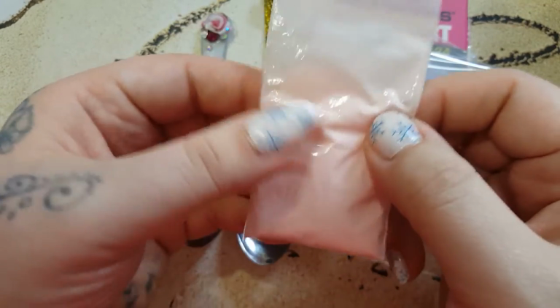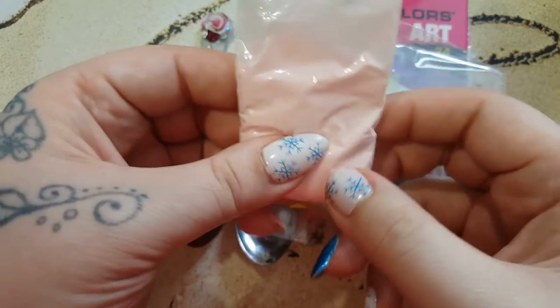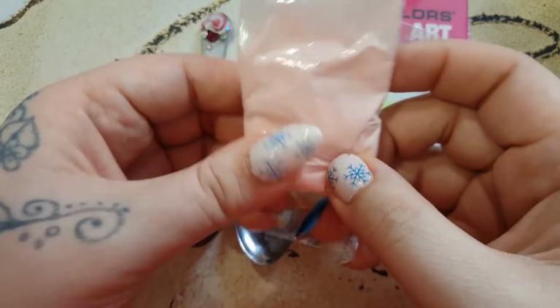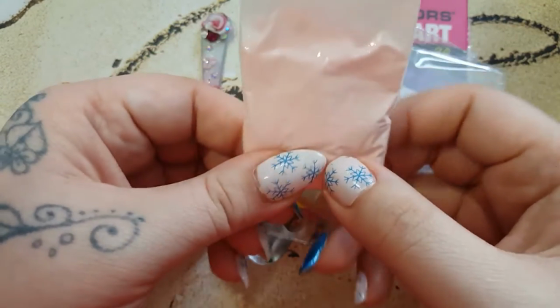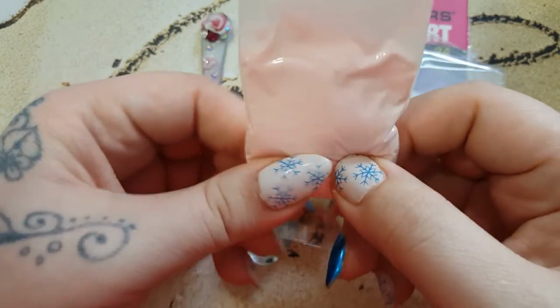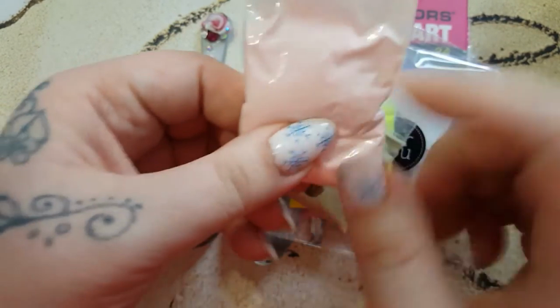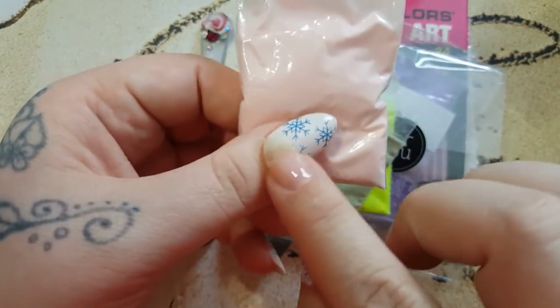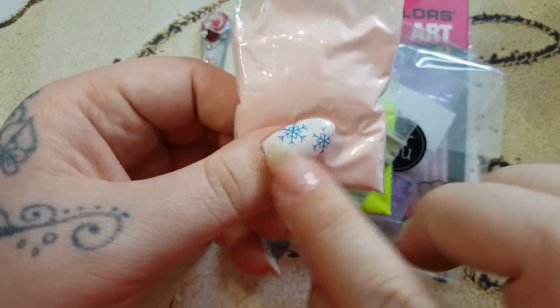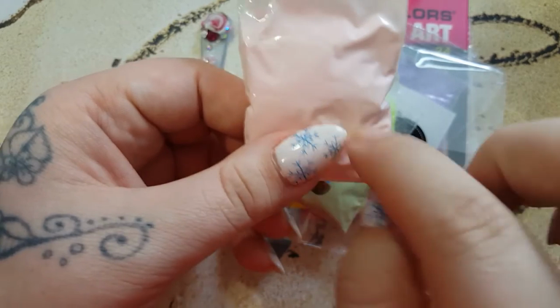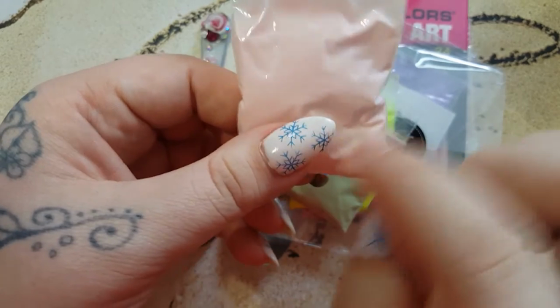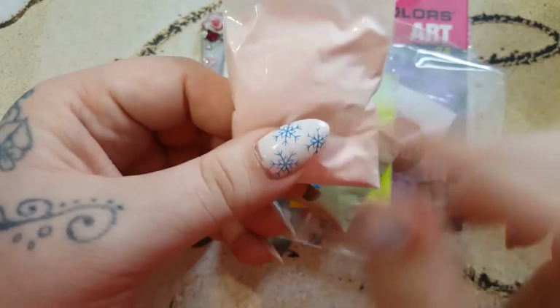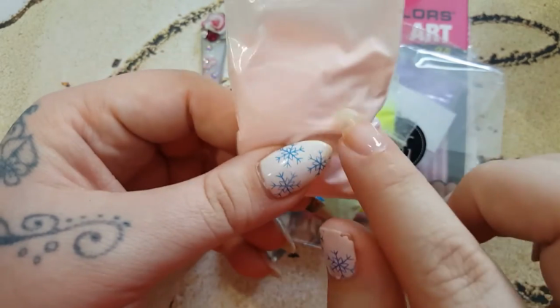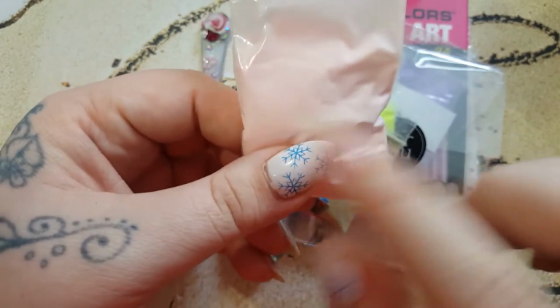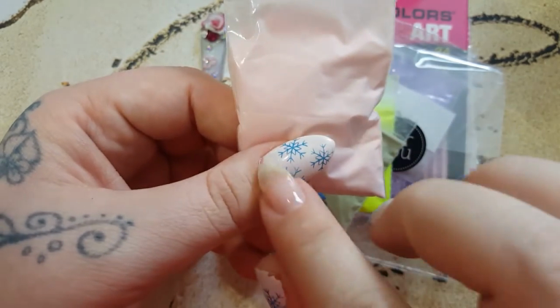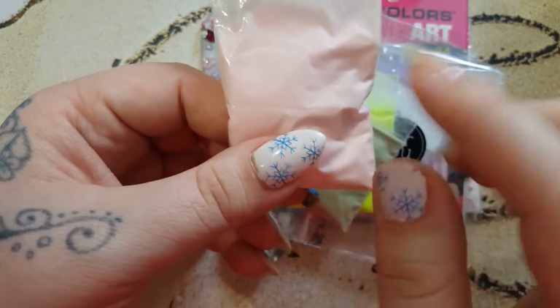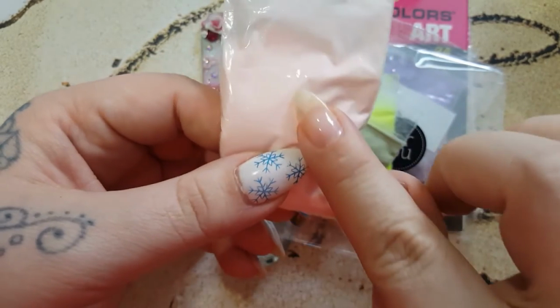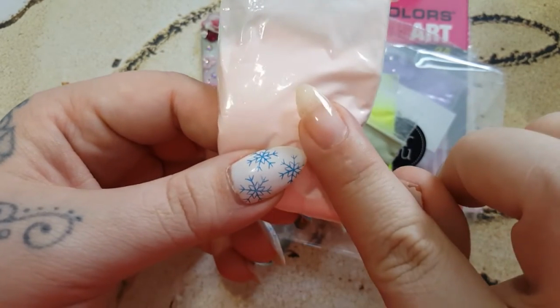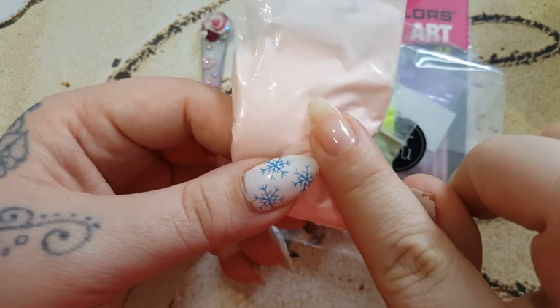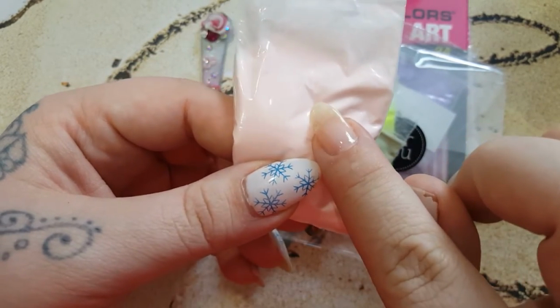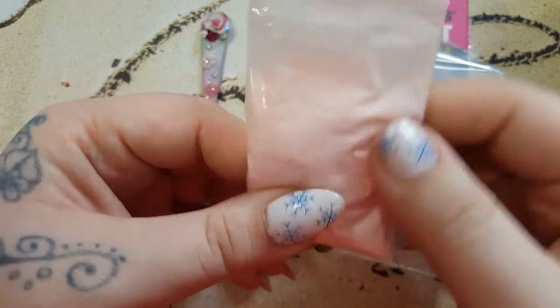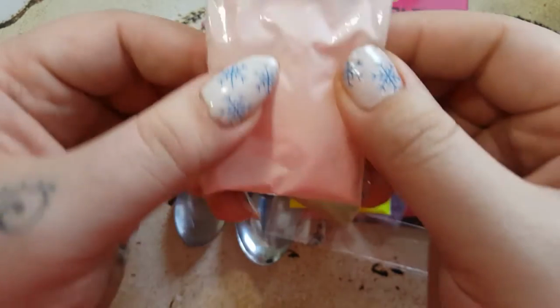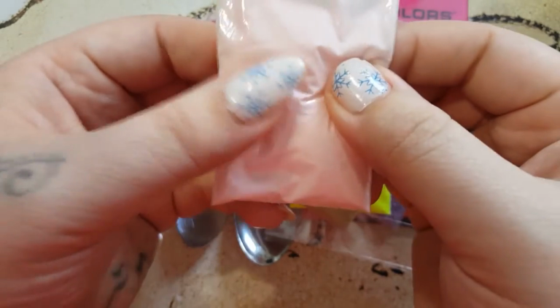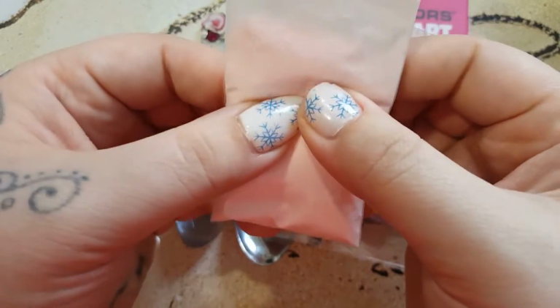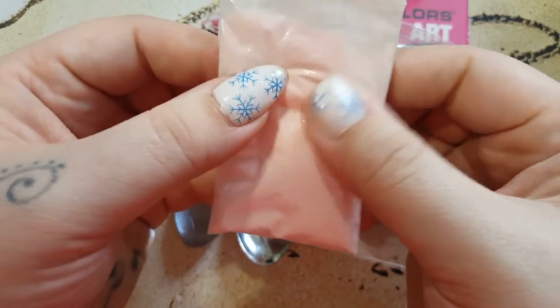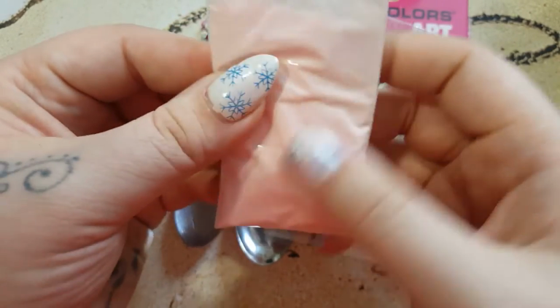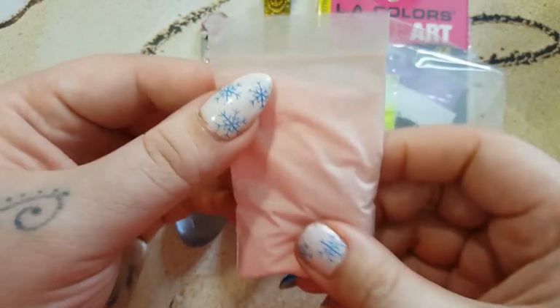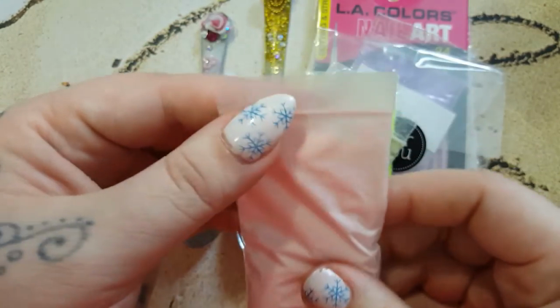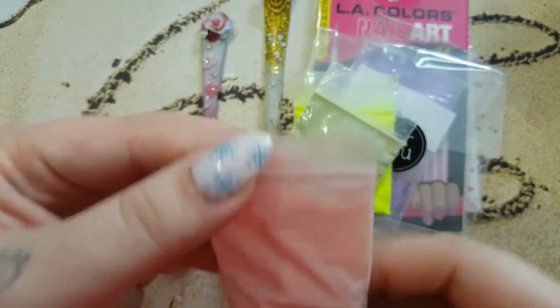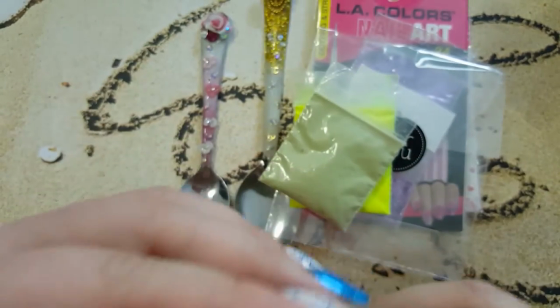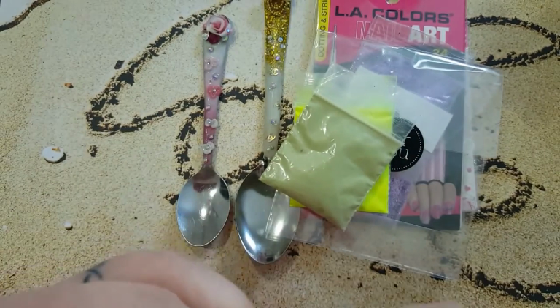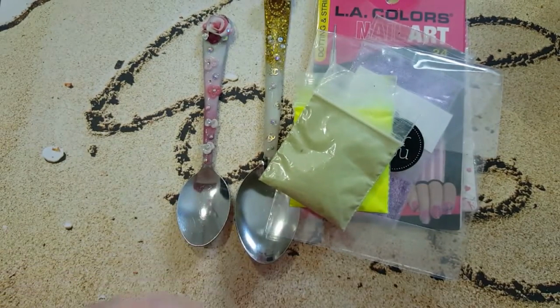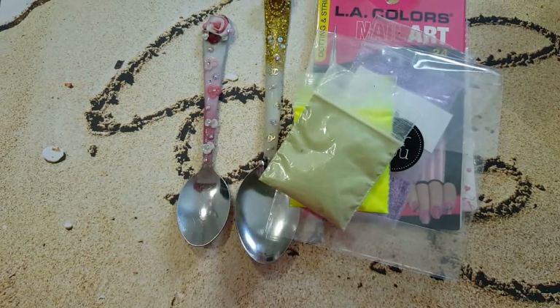I bet you this is gorgeous for doing the nail bed color and then doing a tip. I bet this color is close to a nail bed color. I mean, look, it's gorgeous. Thank you, hun. And this is Asia Carter.